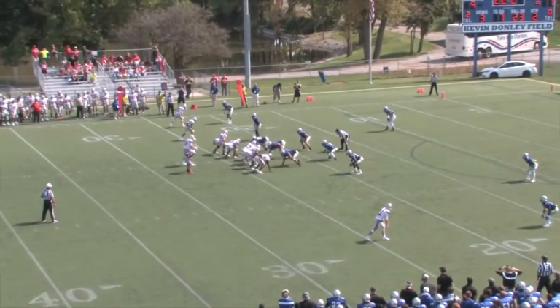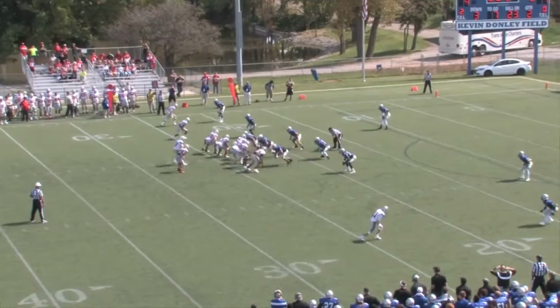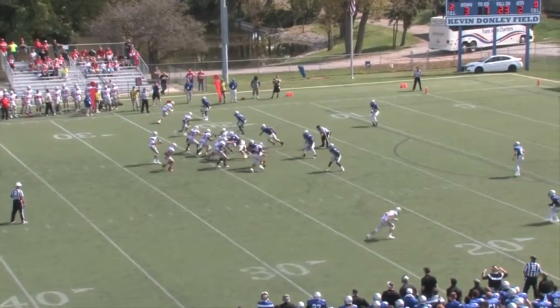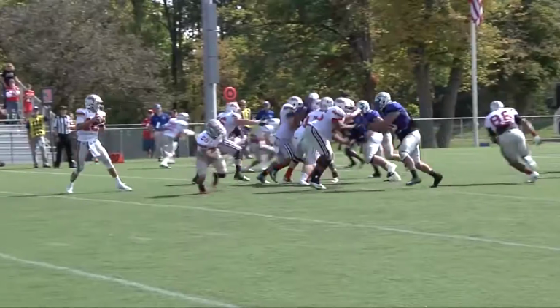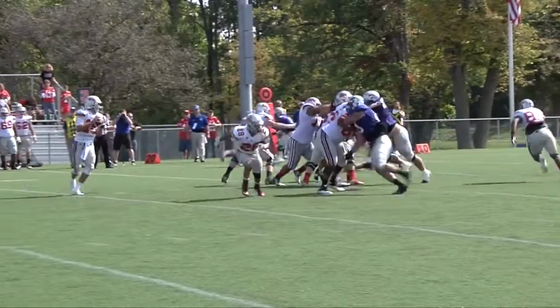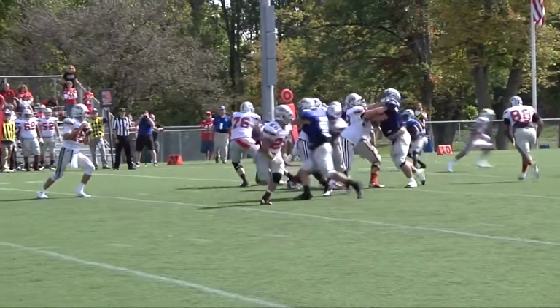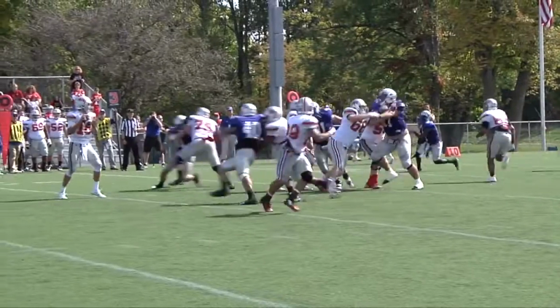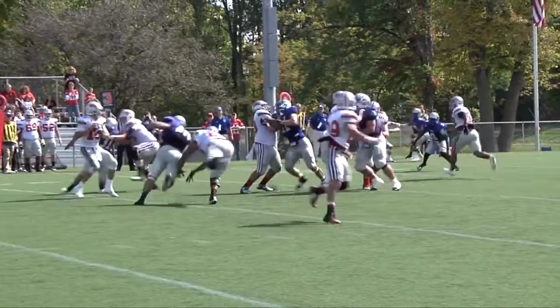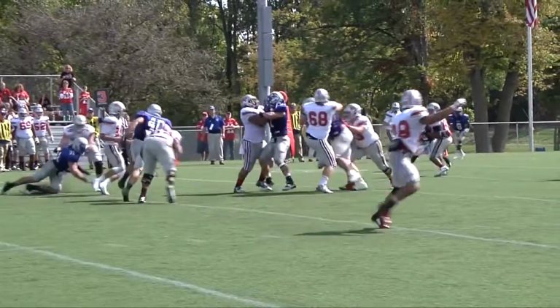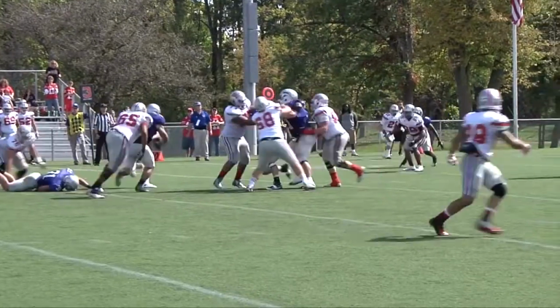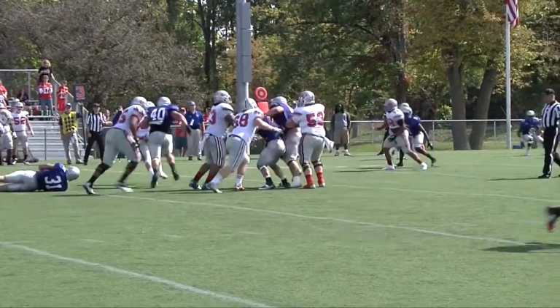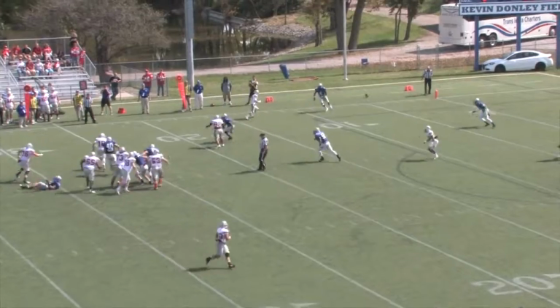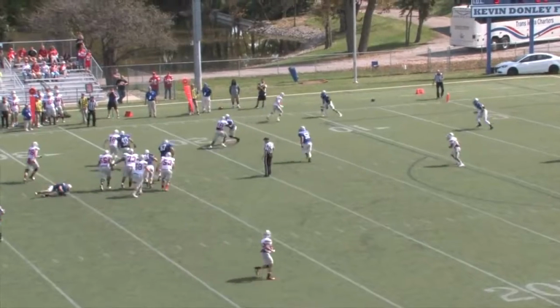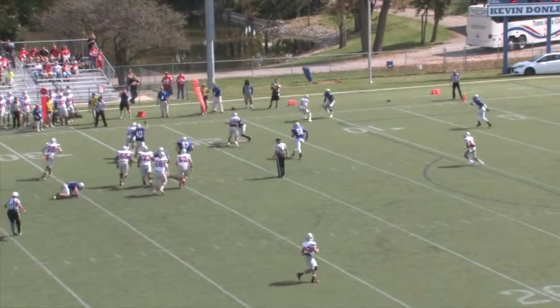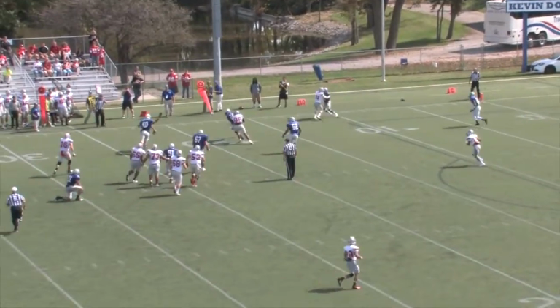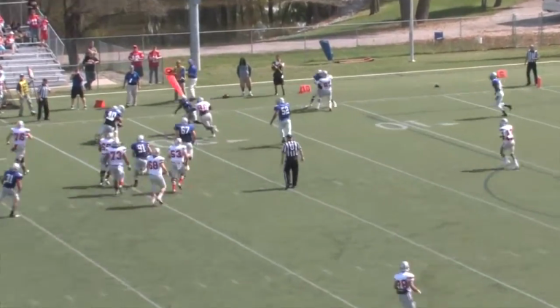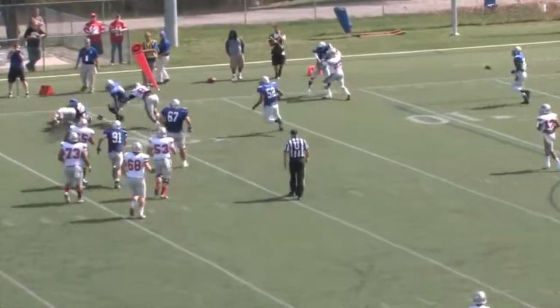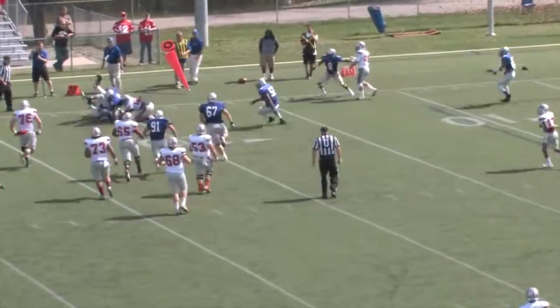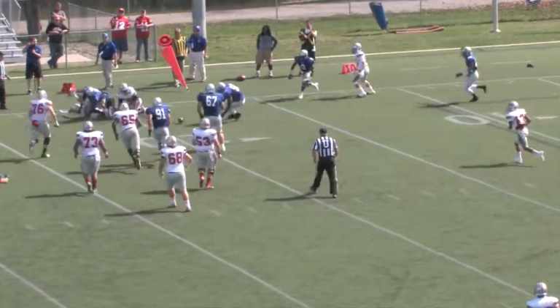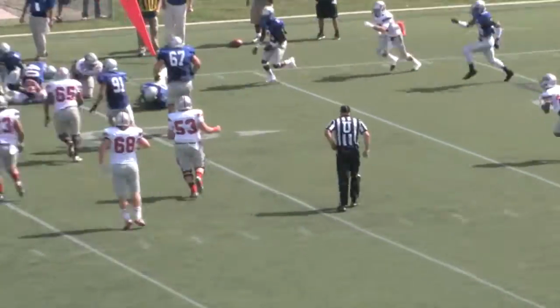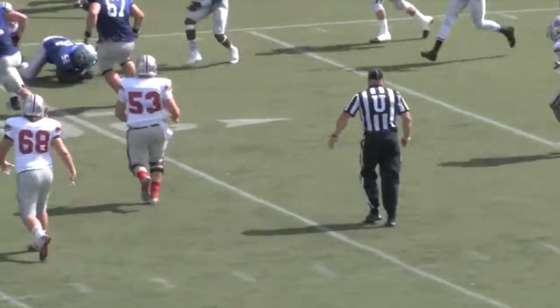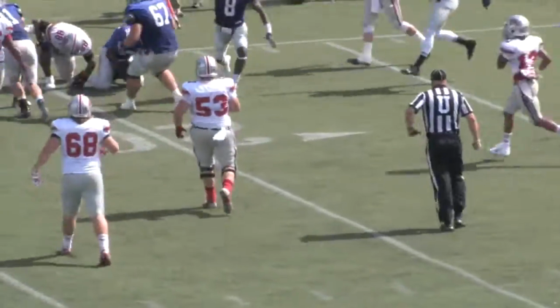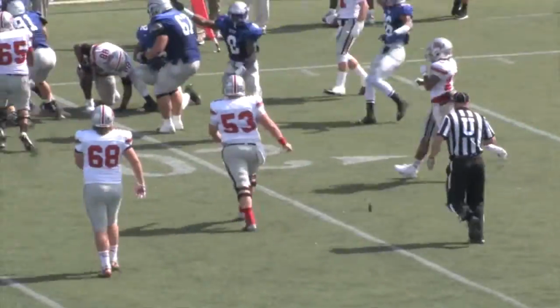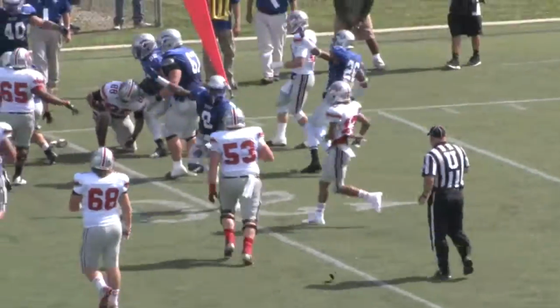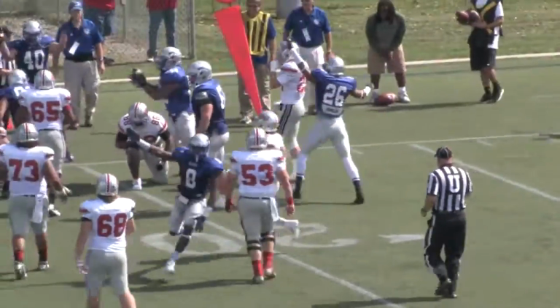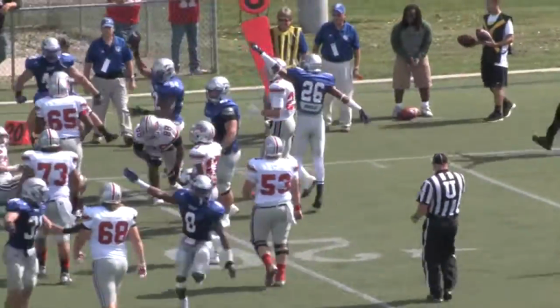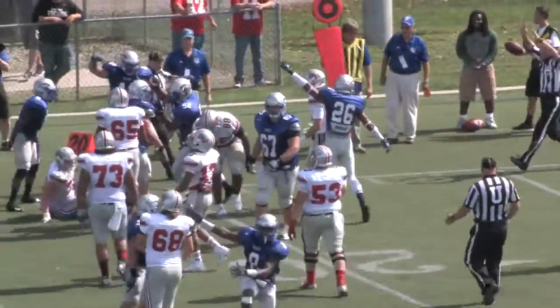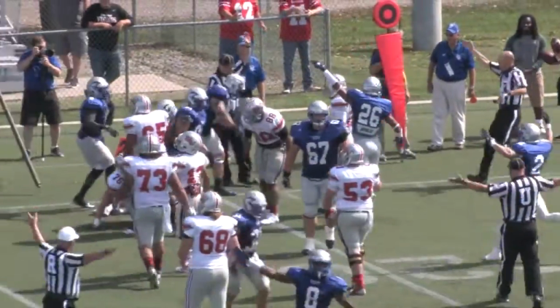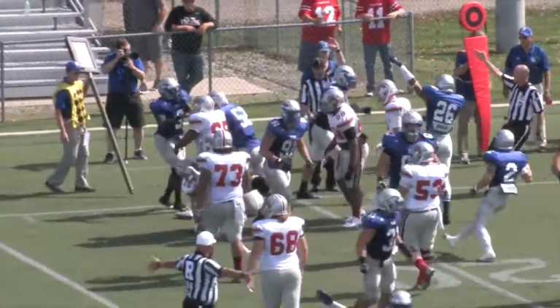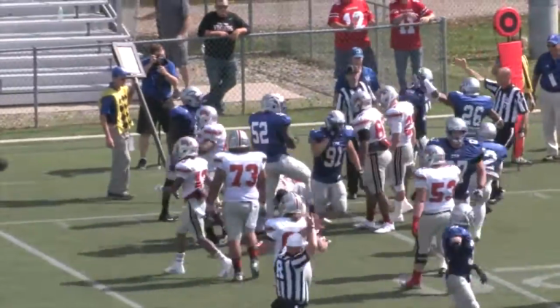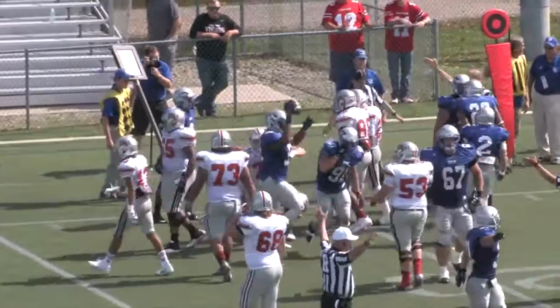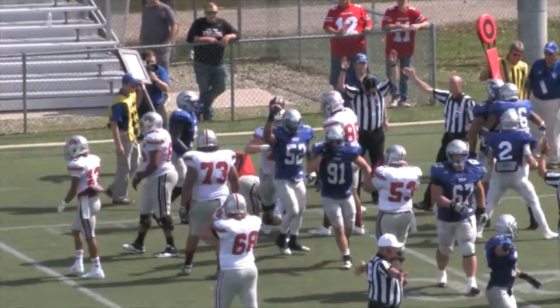They're late in the first half. Short drop again, rushes coming, steps up — now he's got running room. Bruce pursues and has him from behind. Did he fumble the ball? I think he did. And St. Francis — do they have the ball? They do!